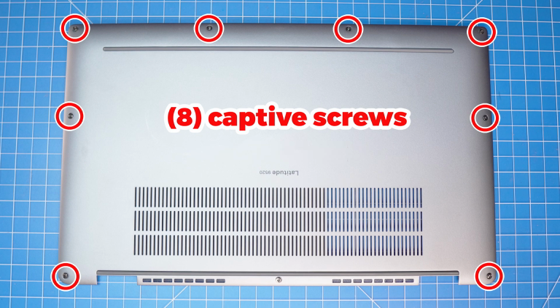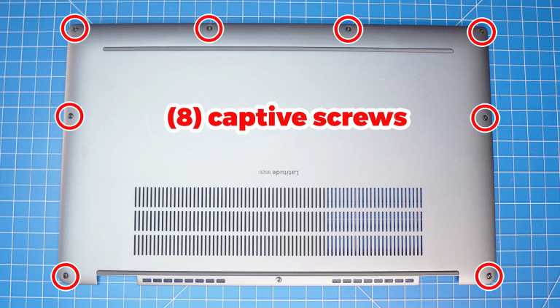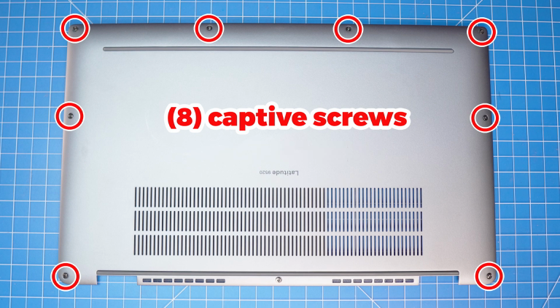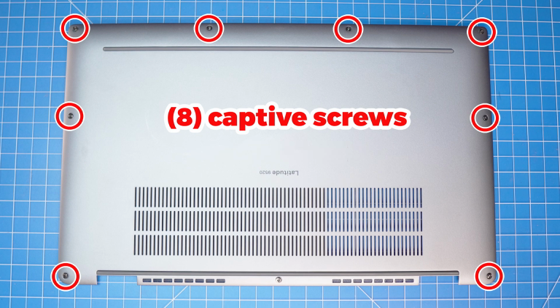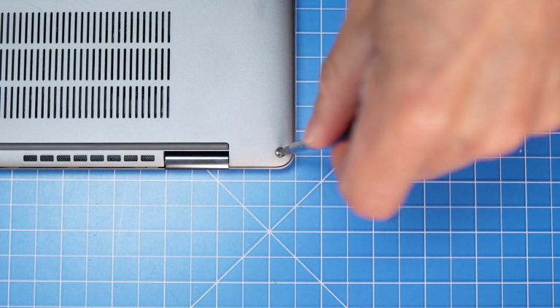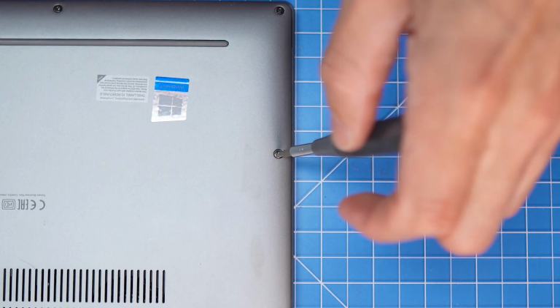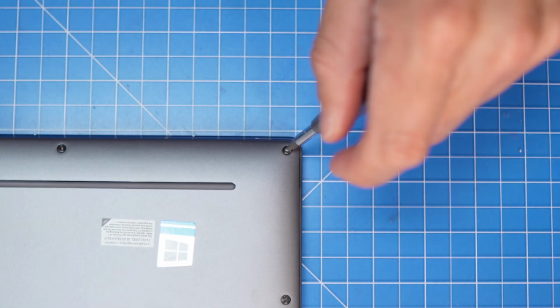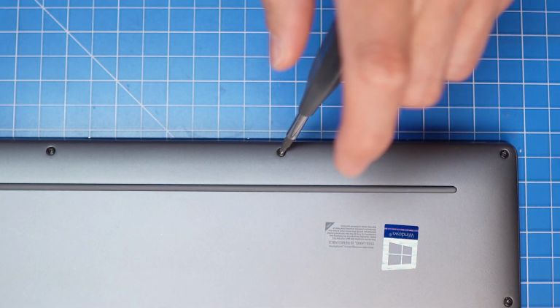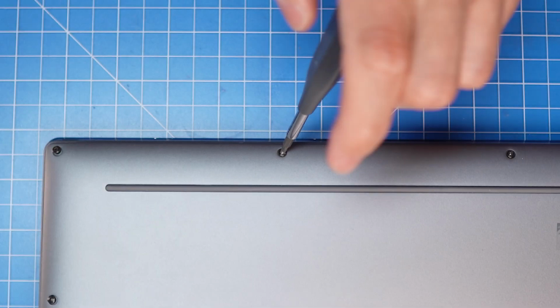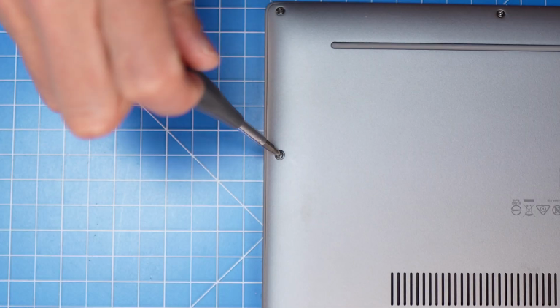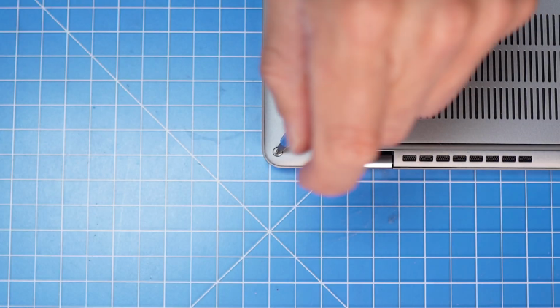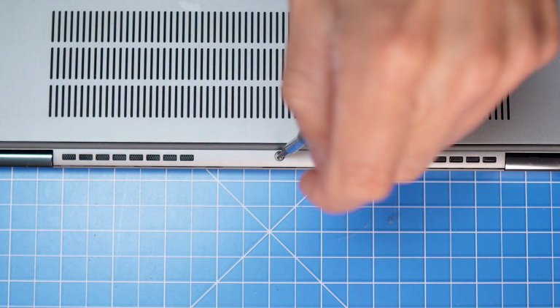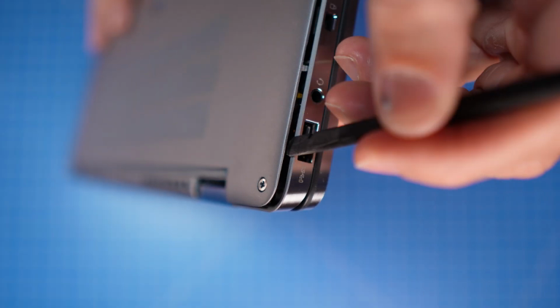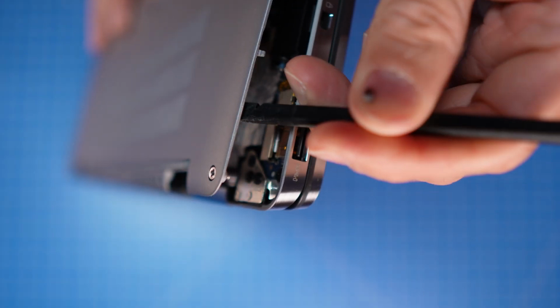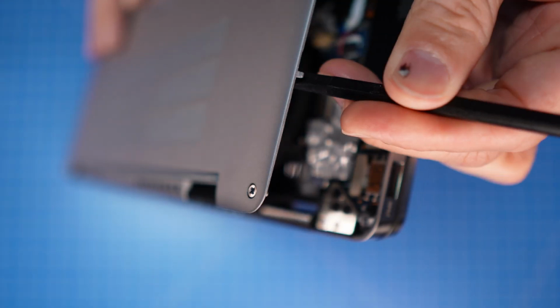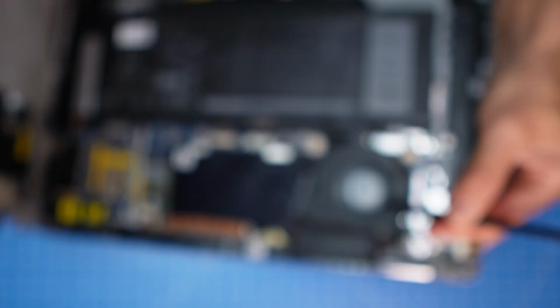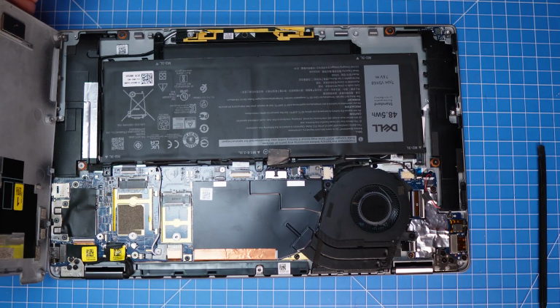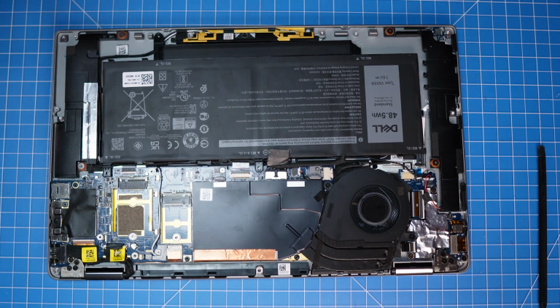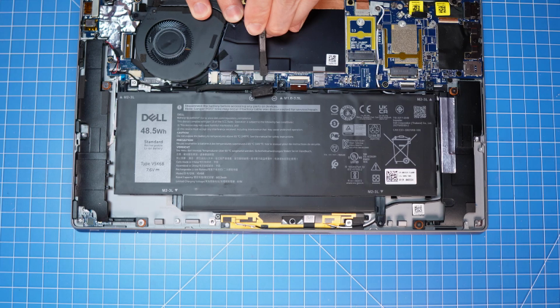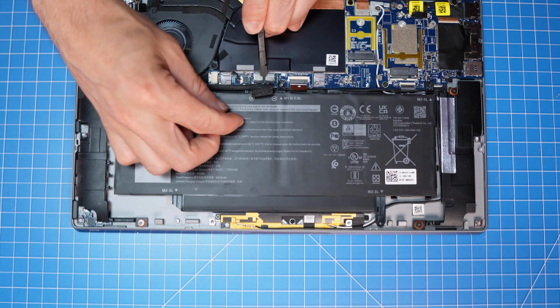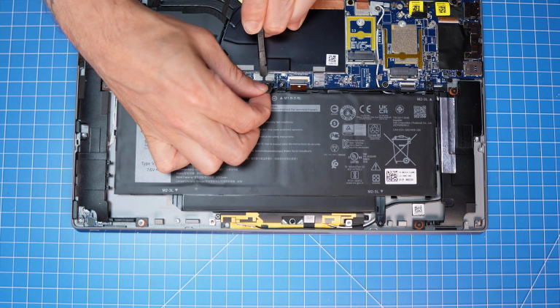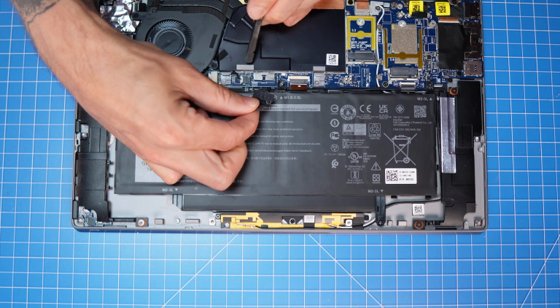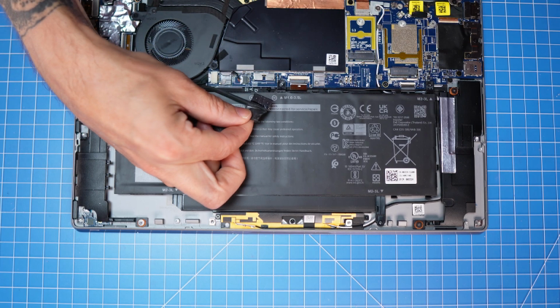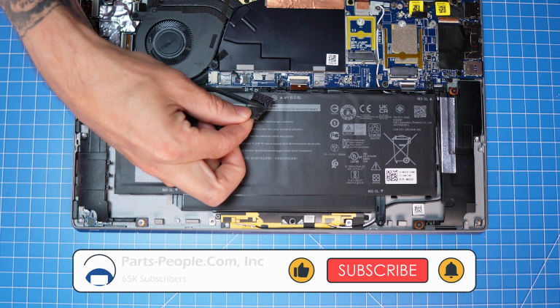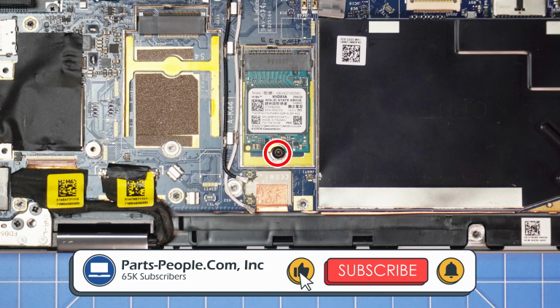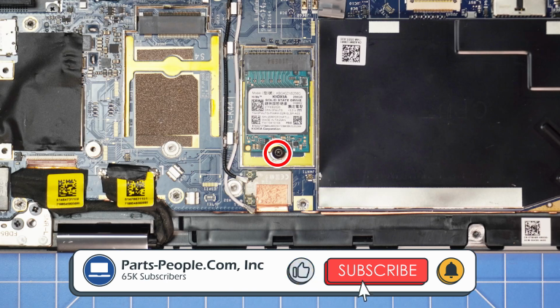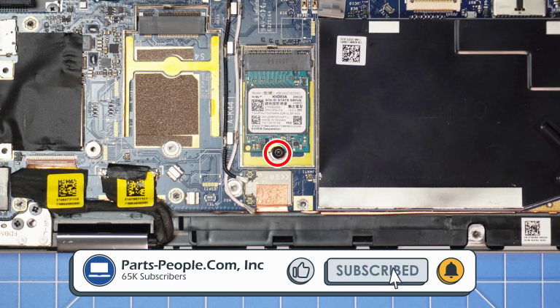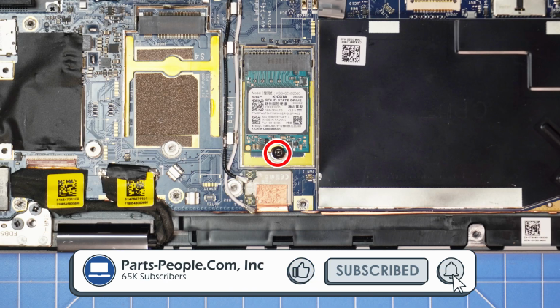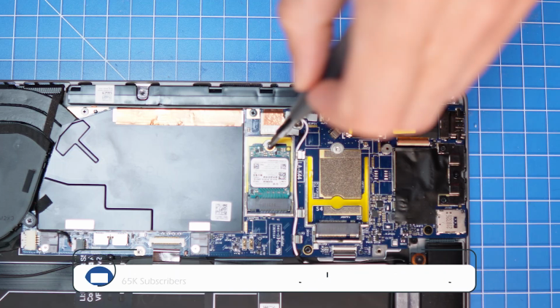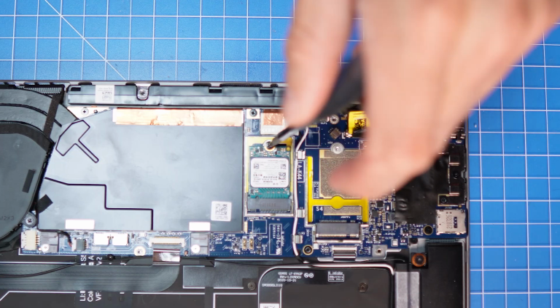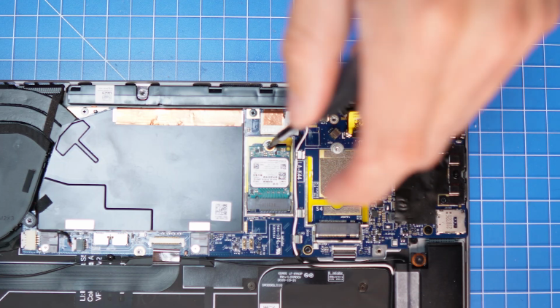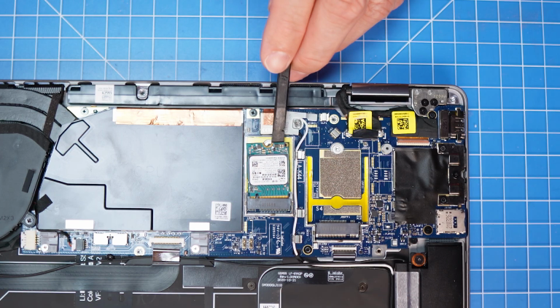First, loosen the bottom base screws. Now use a plastic scribe to pry apart and remove the bottom base cover. Then disconnect the battery. Now unscrew and slide out the solid state drive.